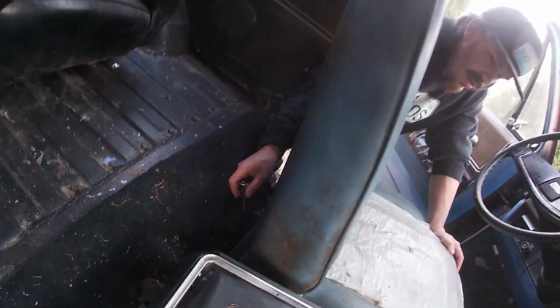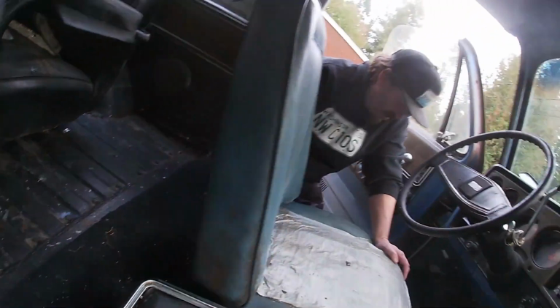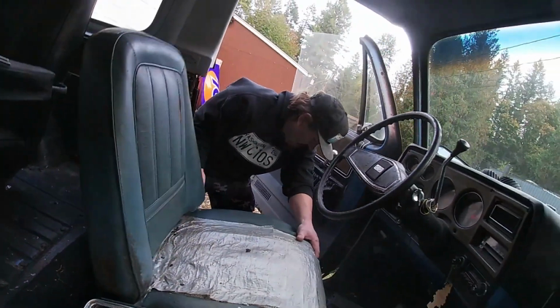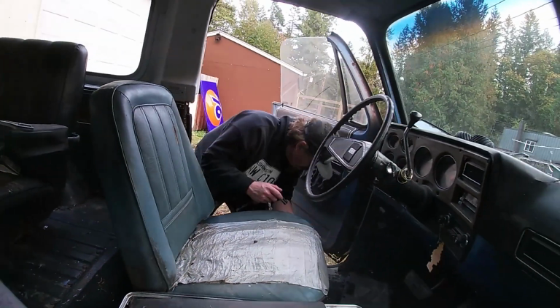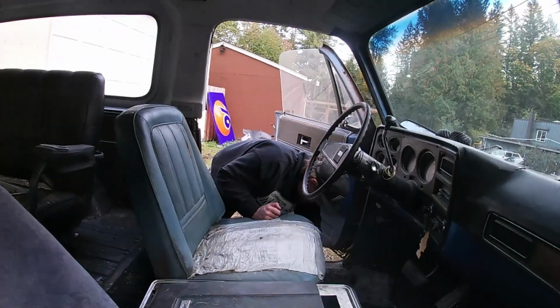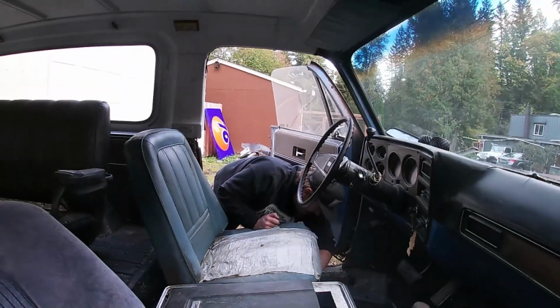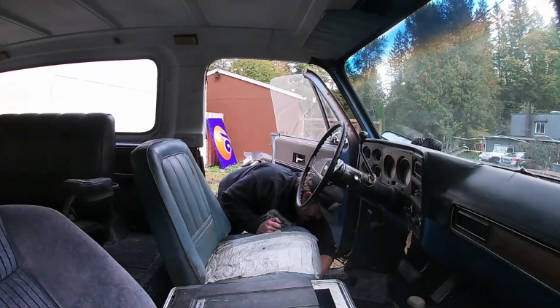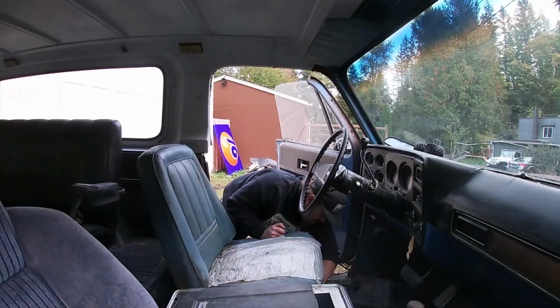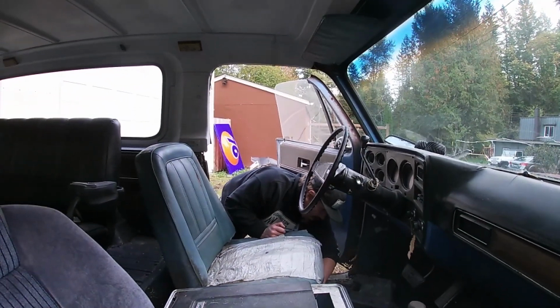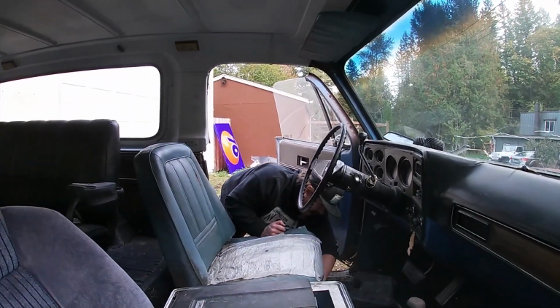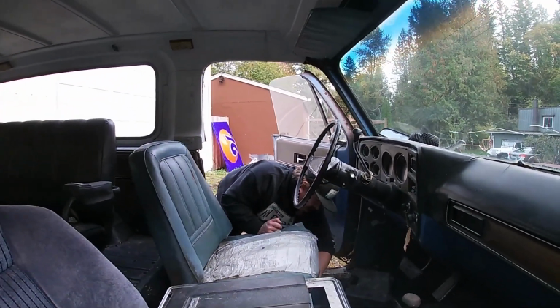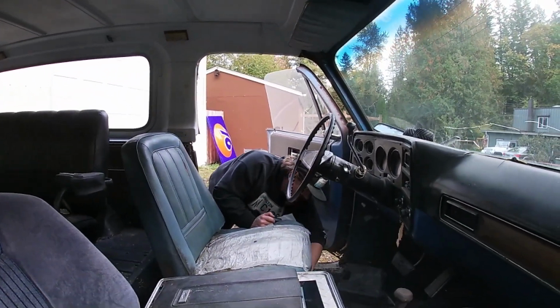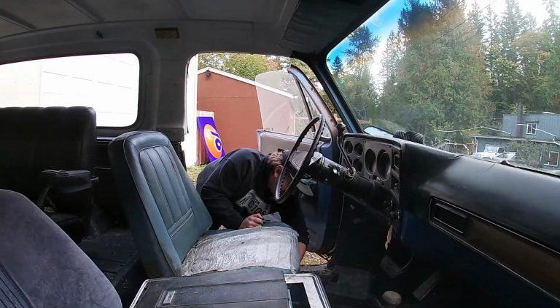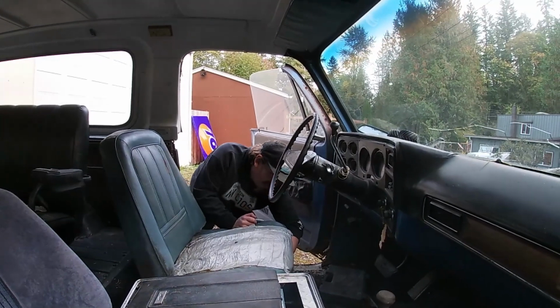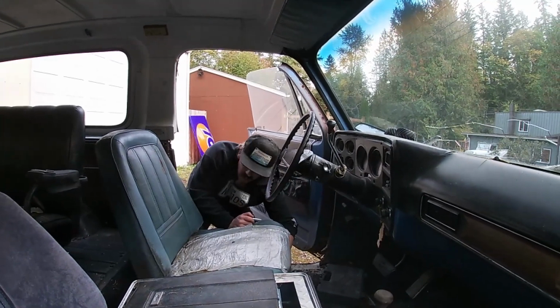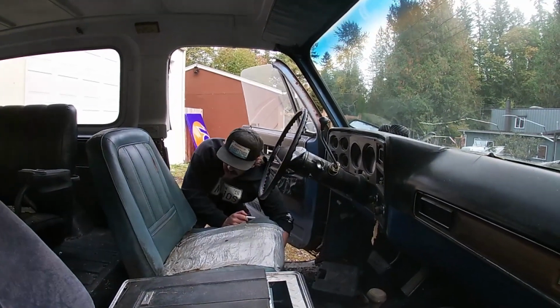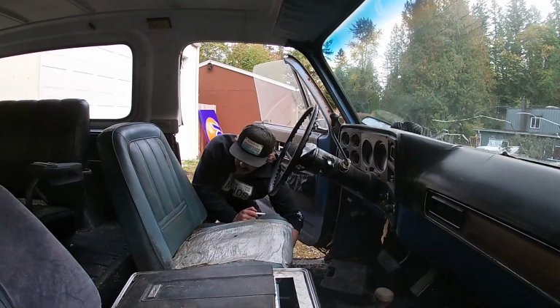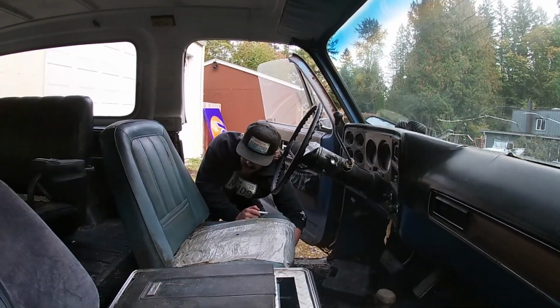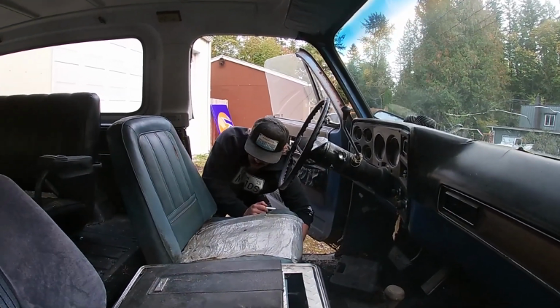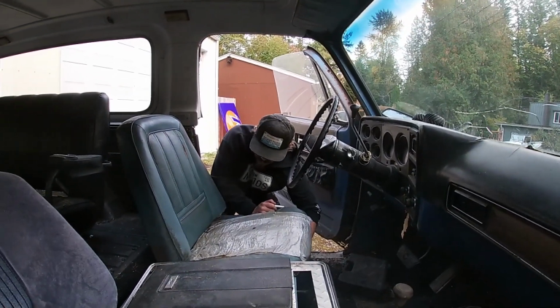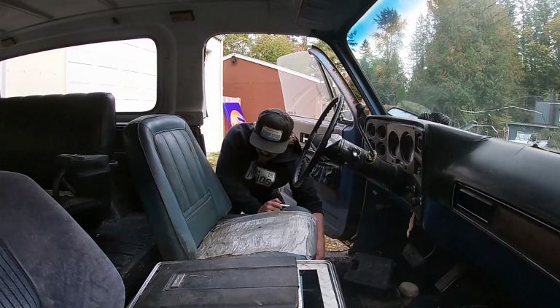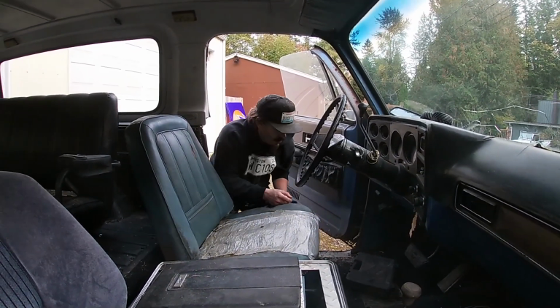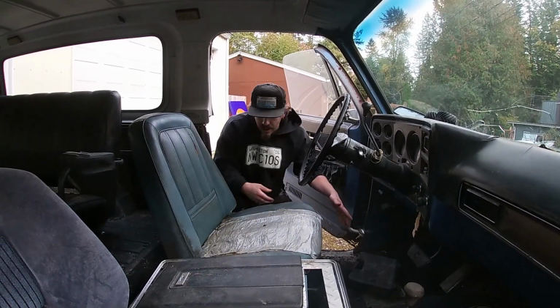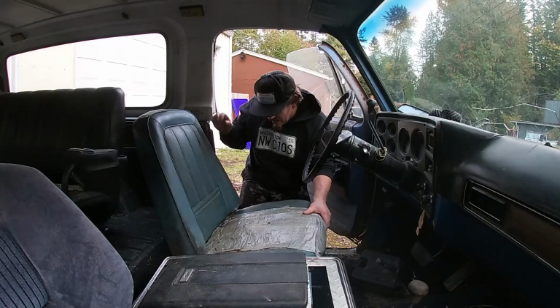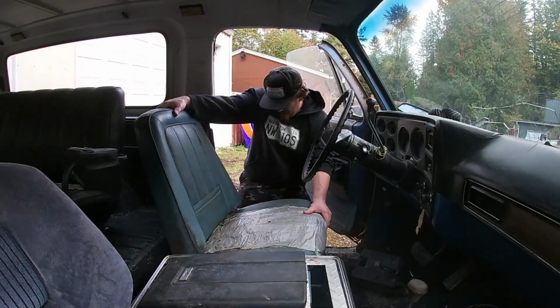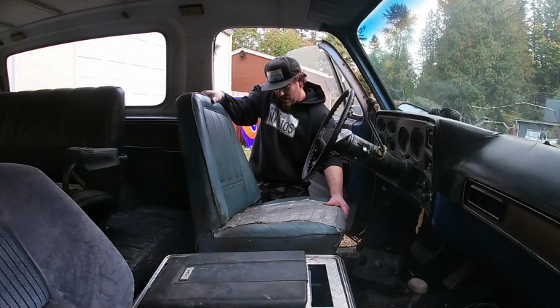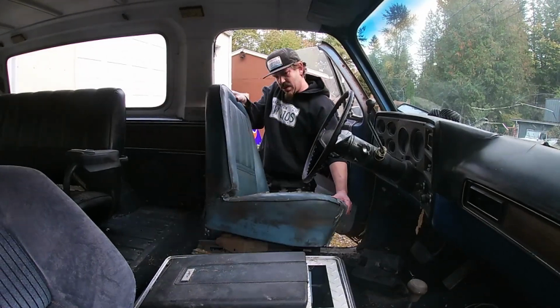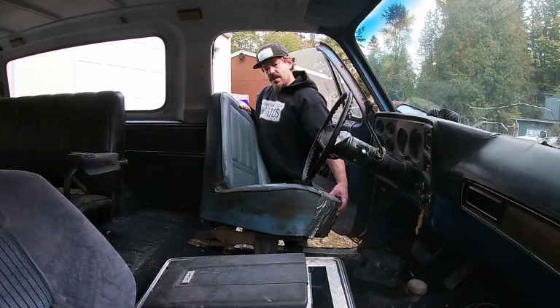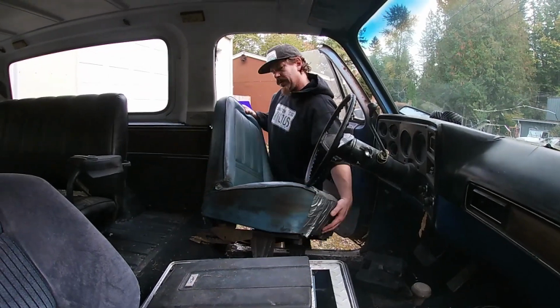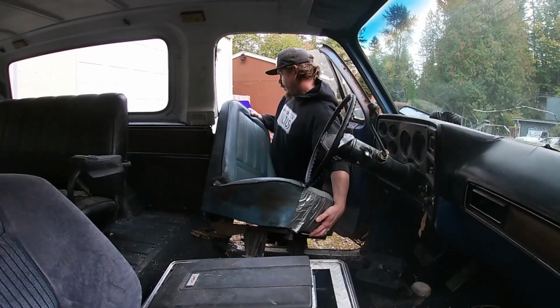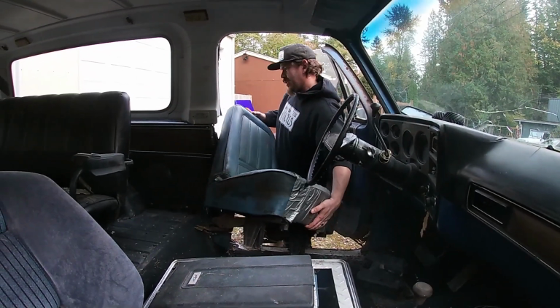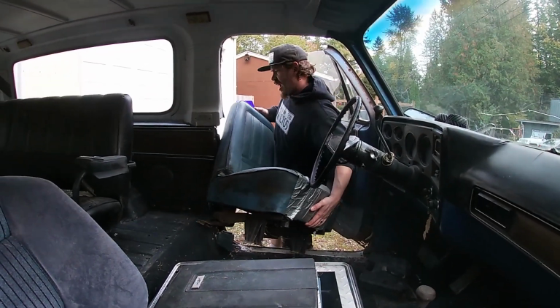Perfect - slide that back, we'll pull this one out and set it on the ground. Again with throwing things haphazardly style.